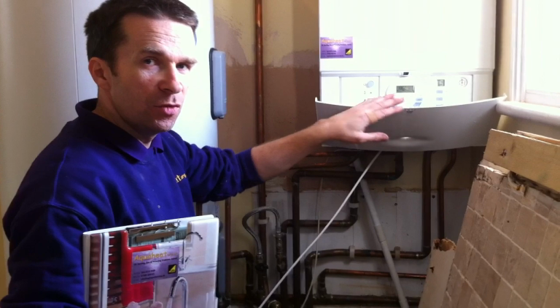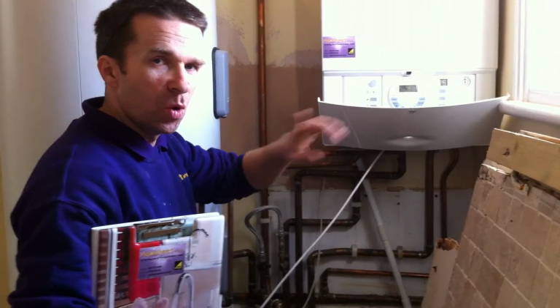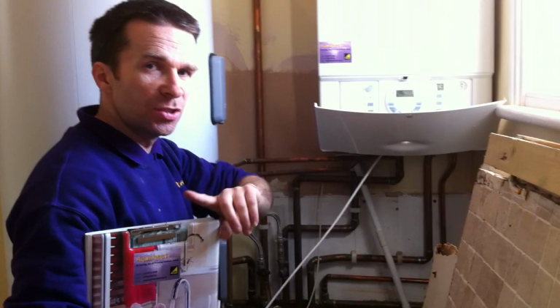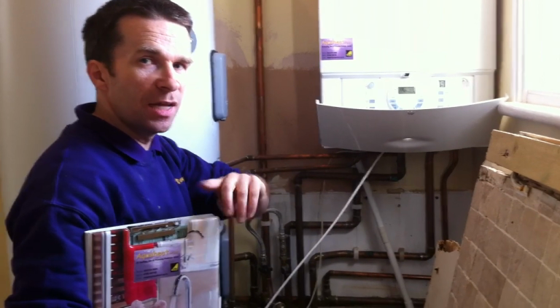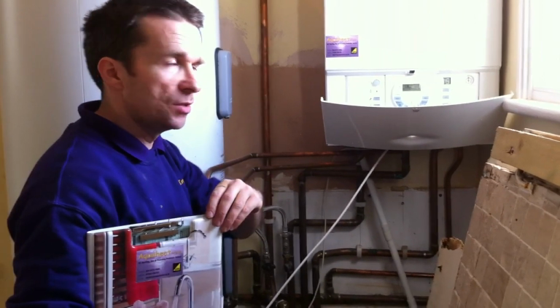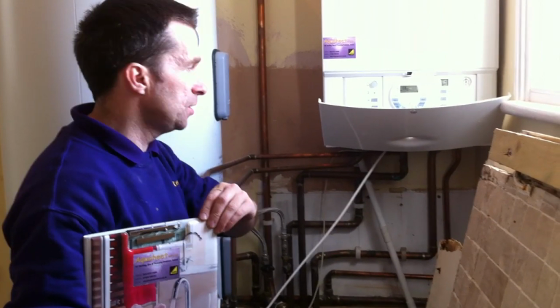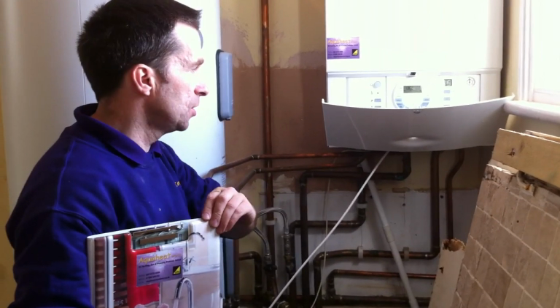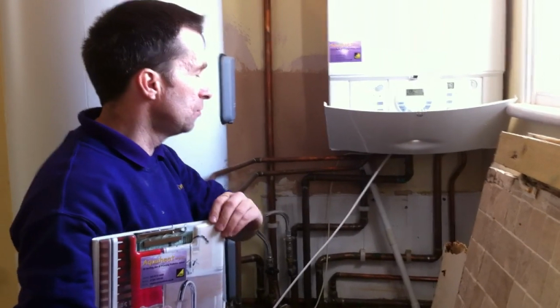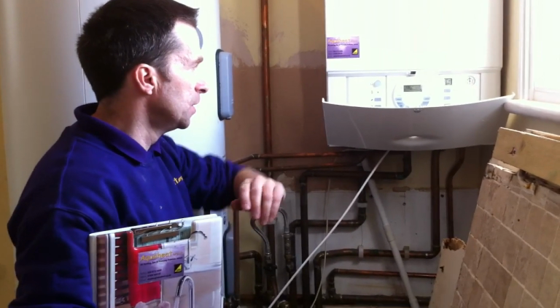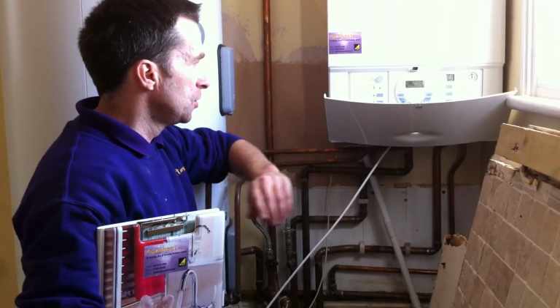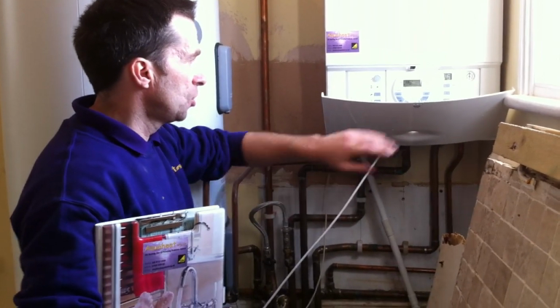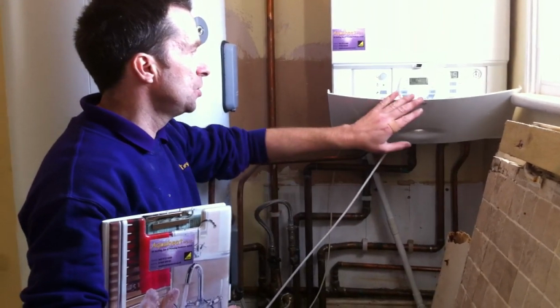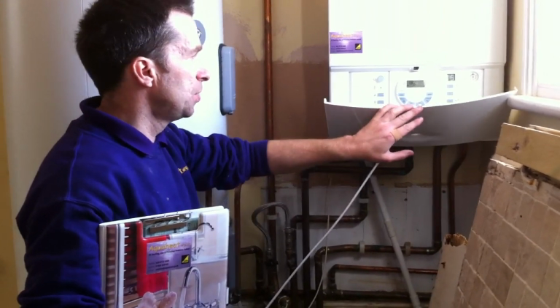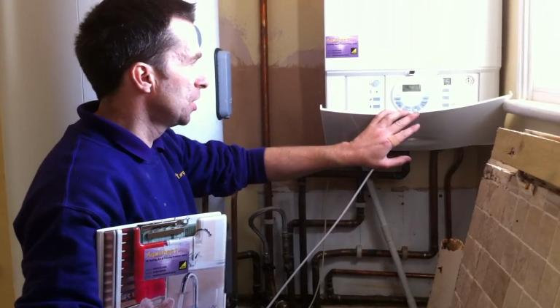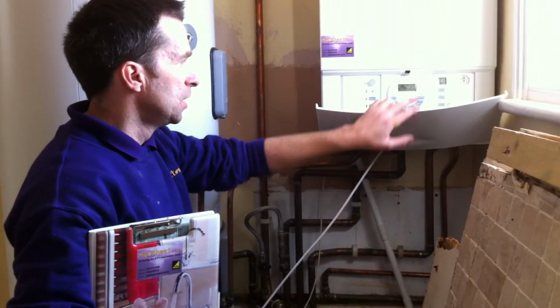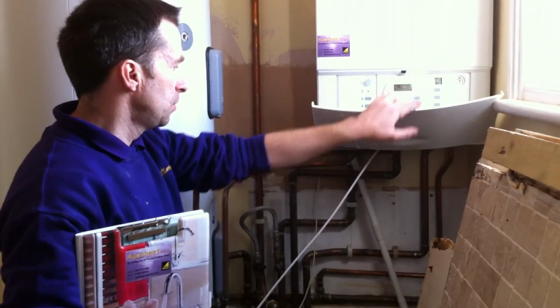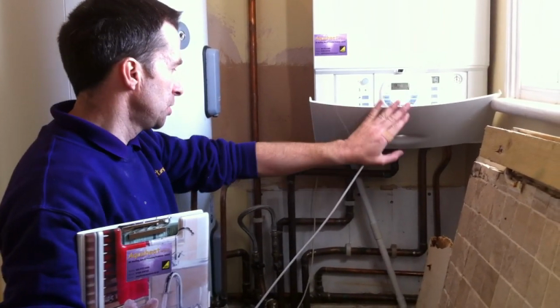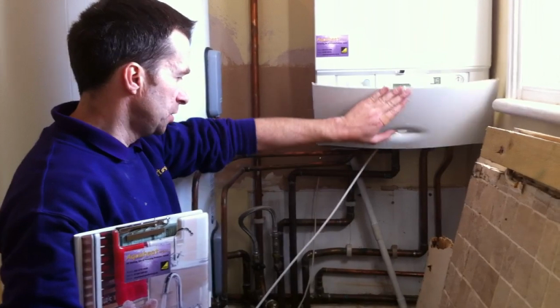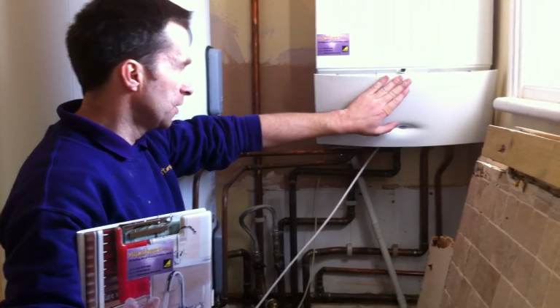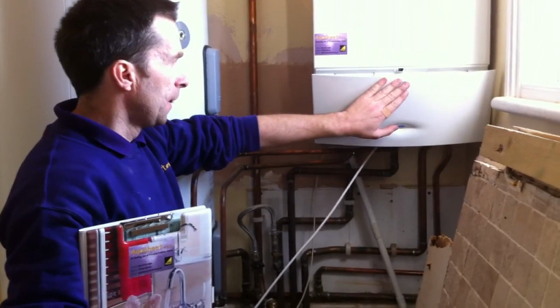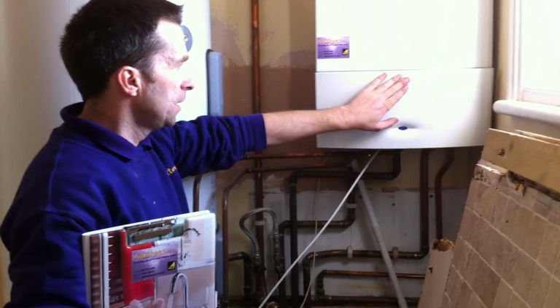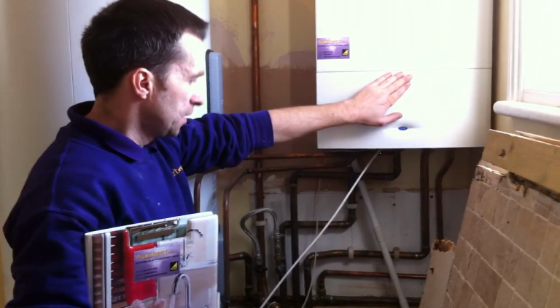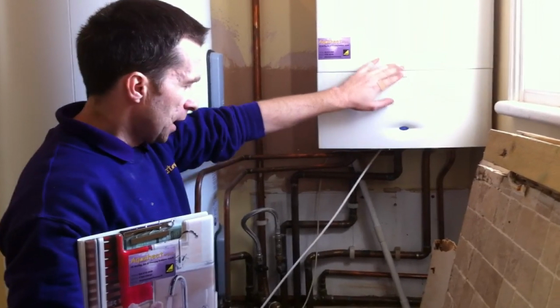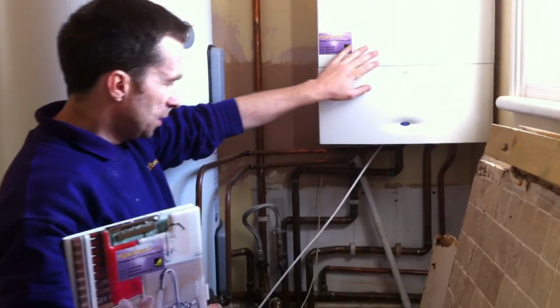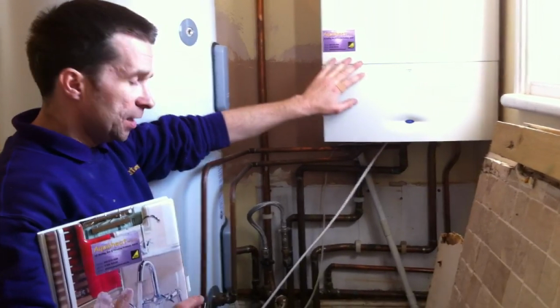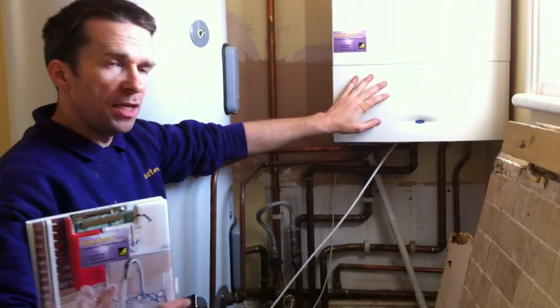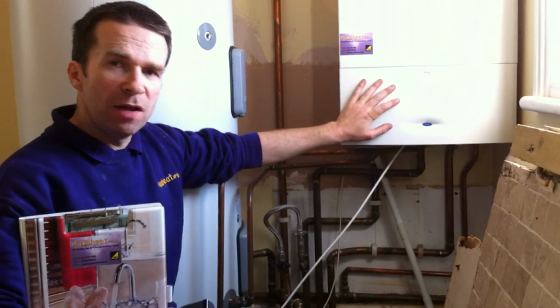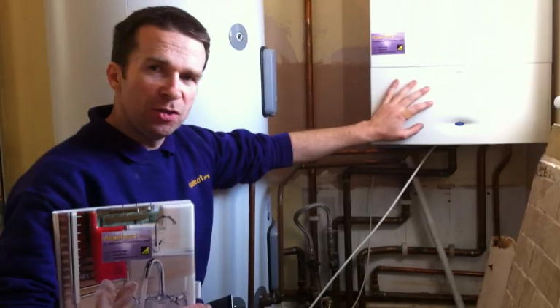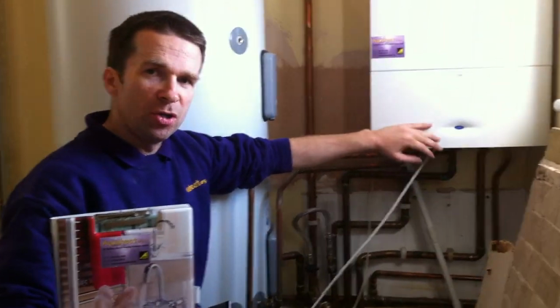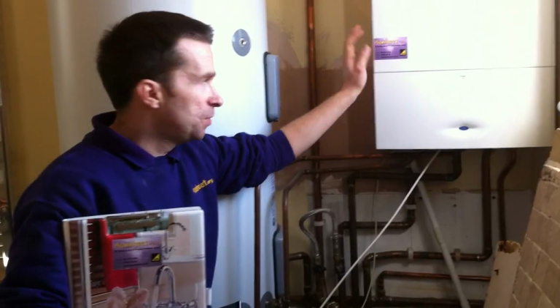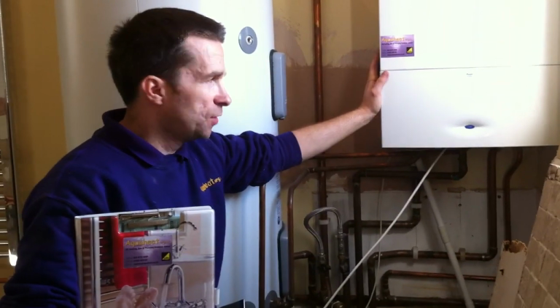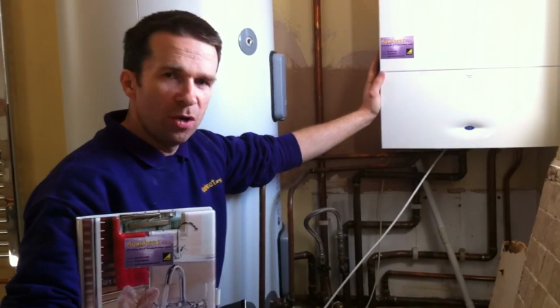You've got your wireless stat down in the room controlling the temperature and your pressure gauge there, and that's it really — everything's working beautifully well.